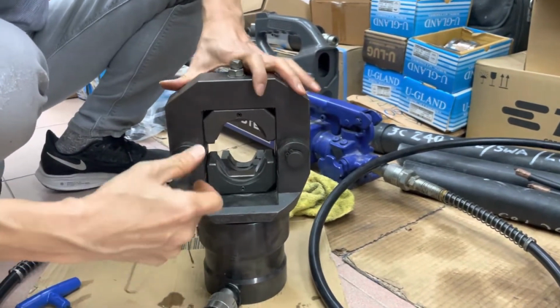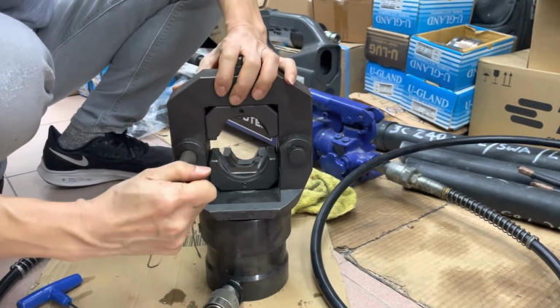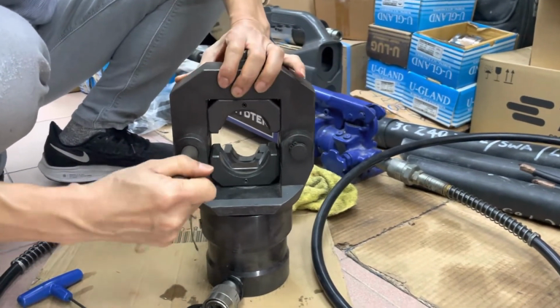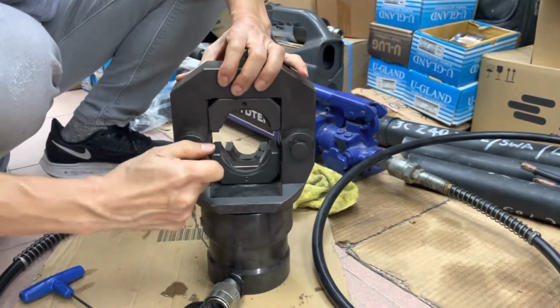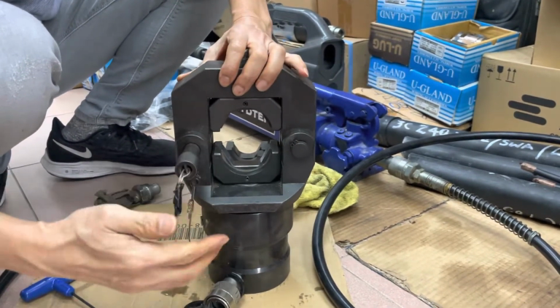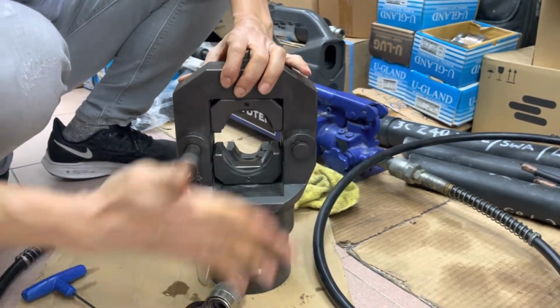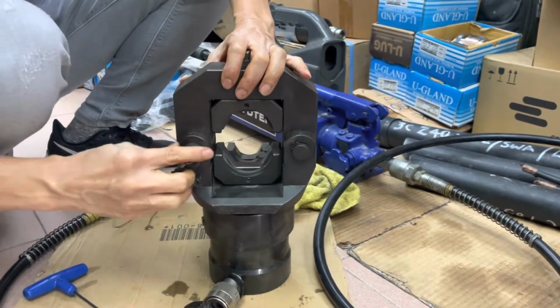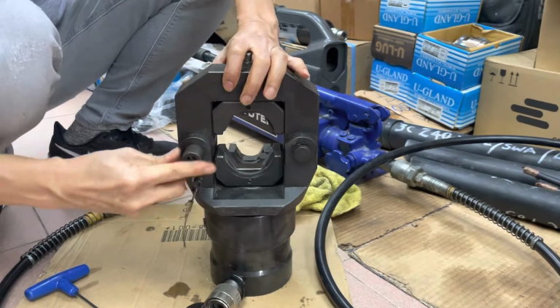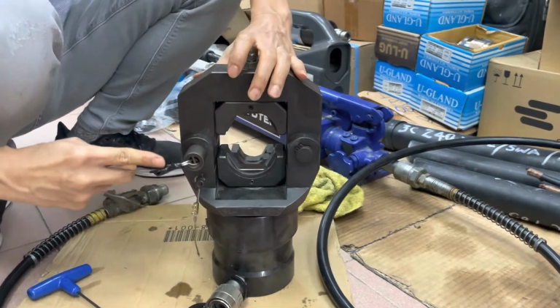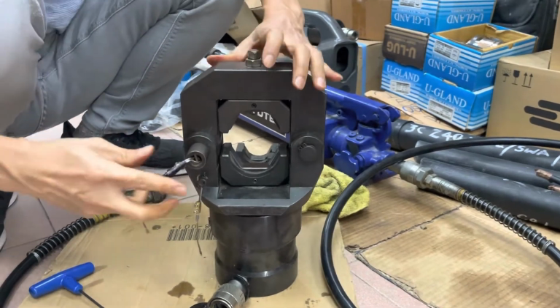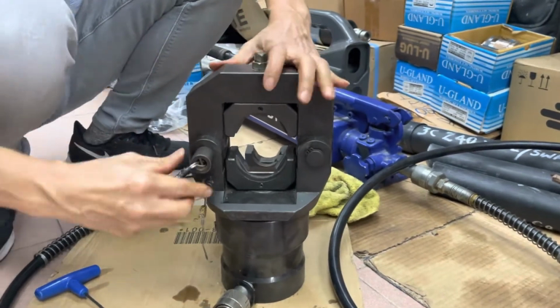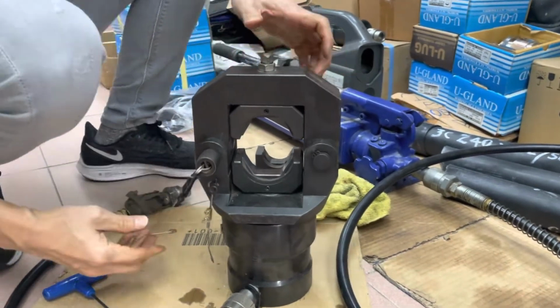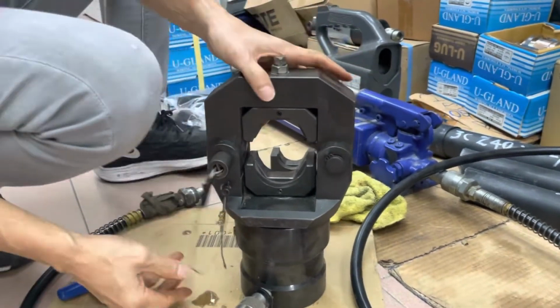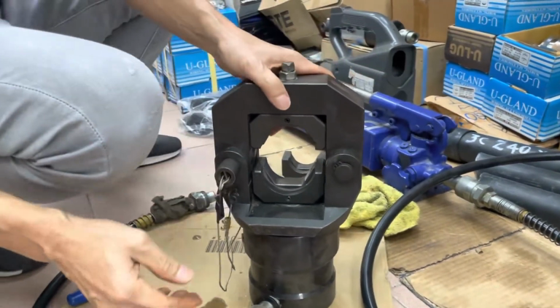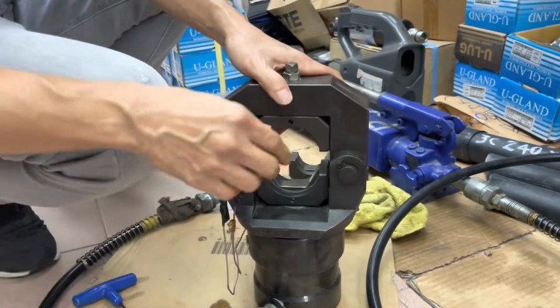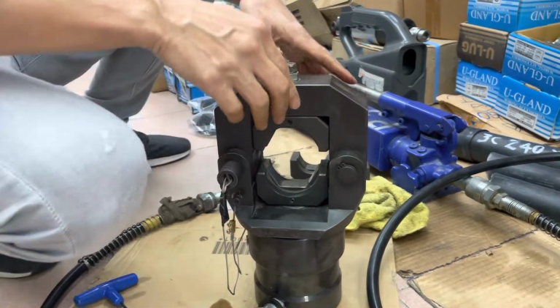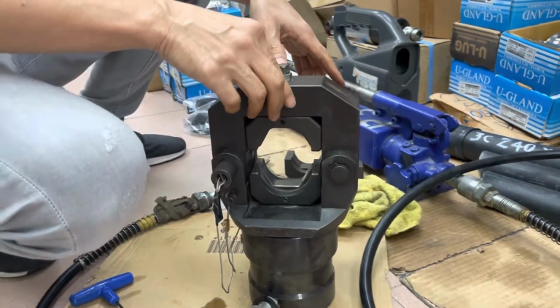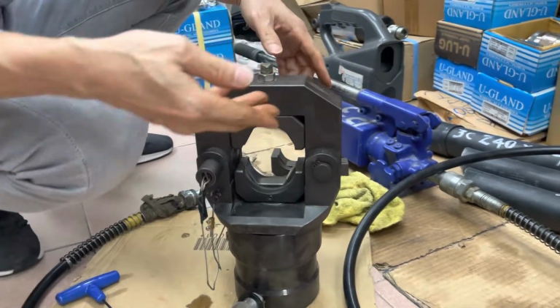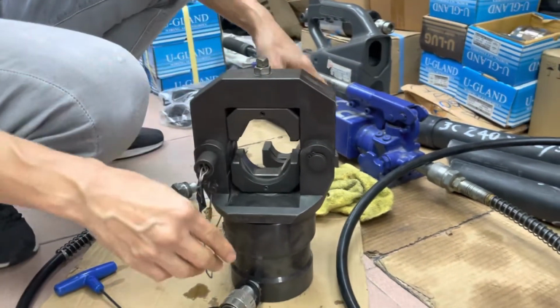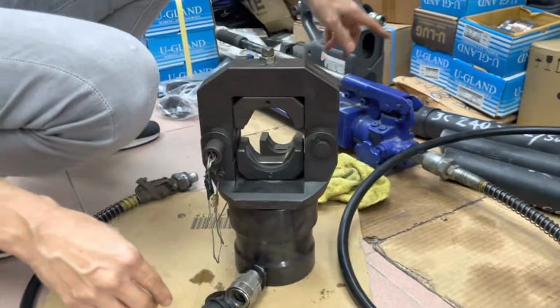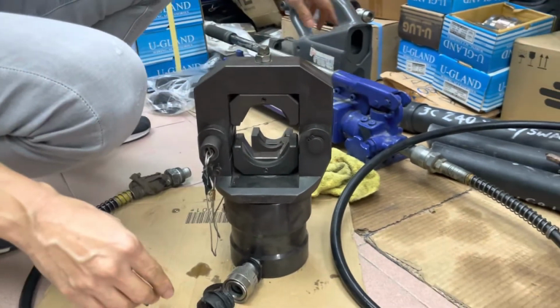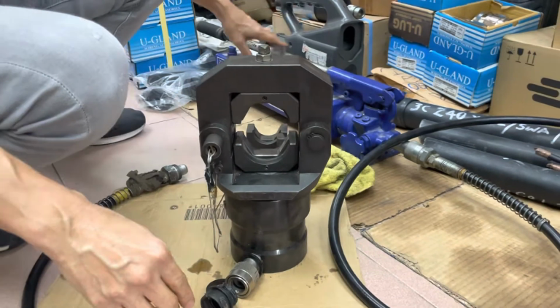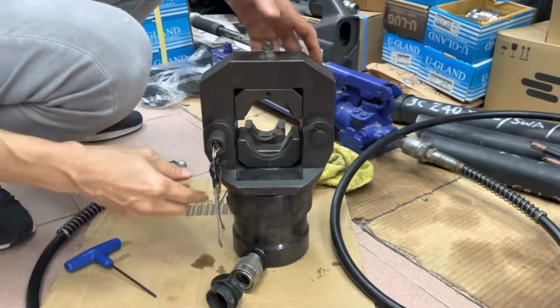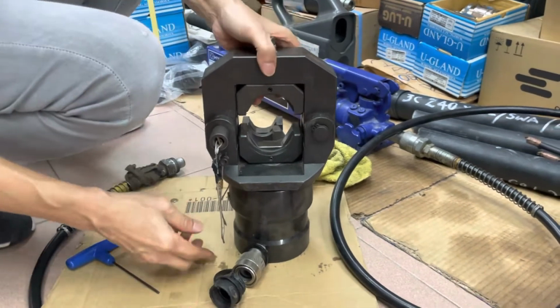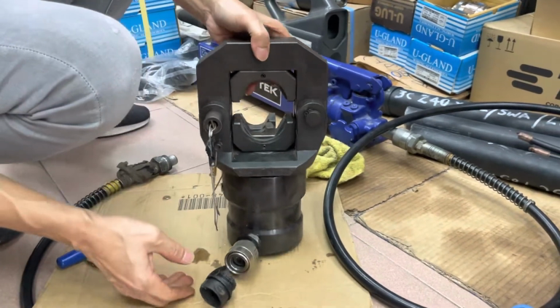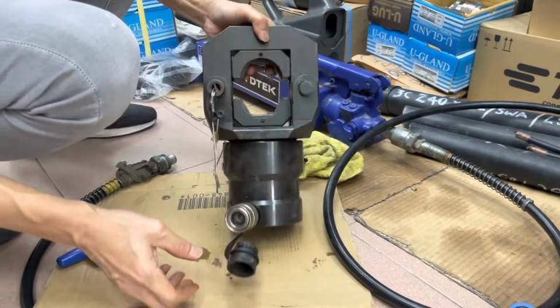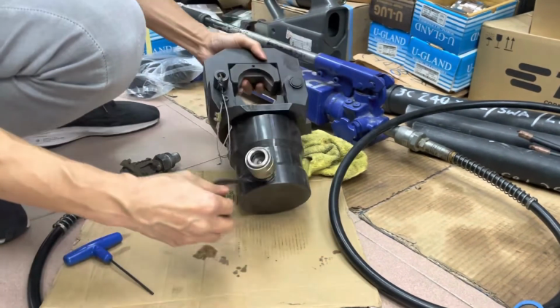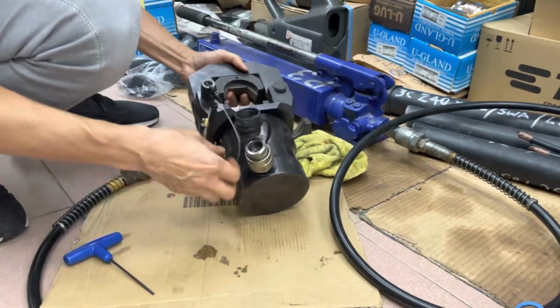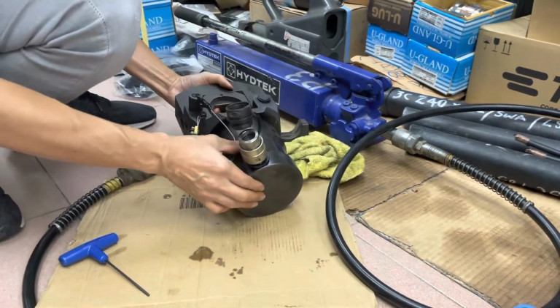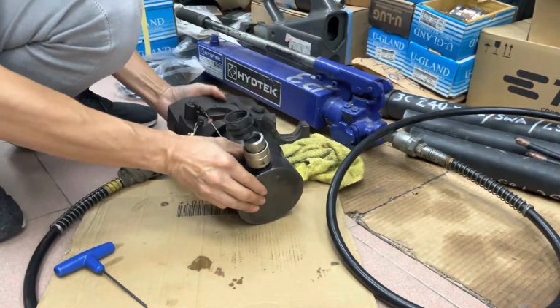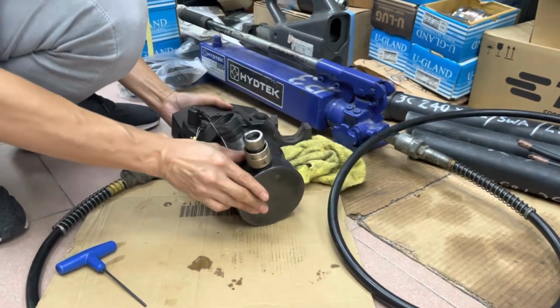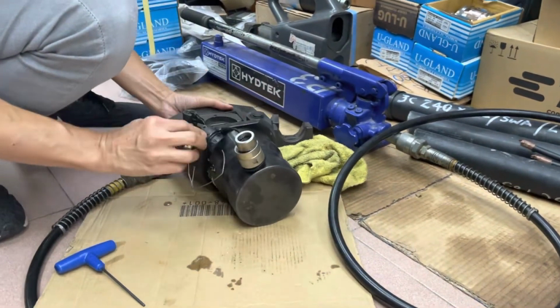Insert the slide pin and make sure it's fully pushed in. Then you're ready to use it. Connect it to the pump.